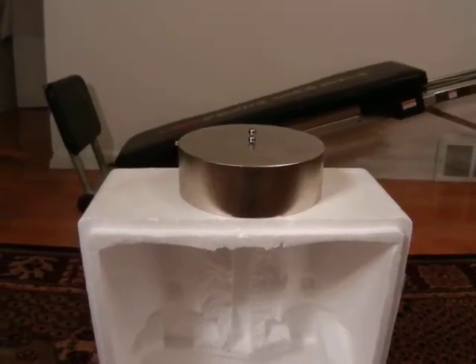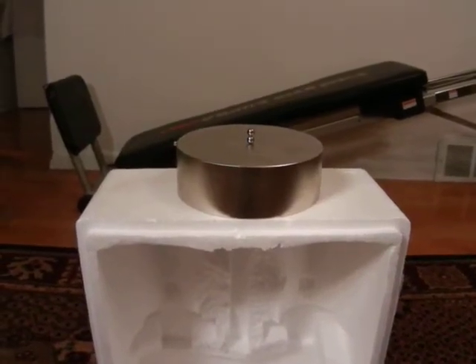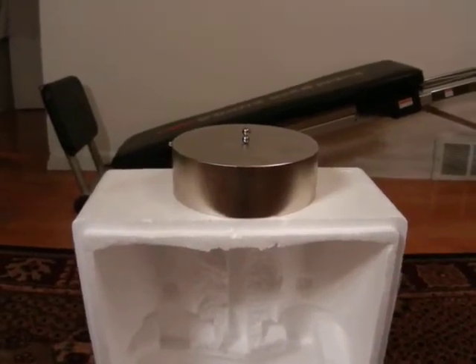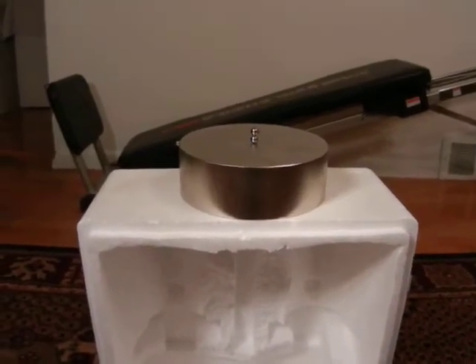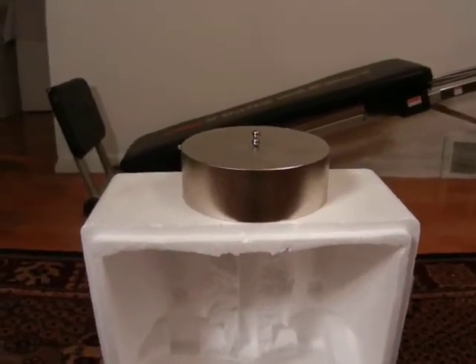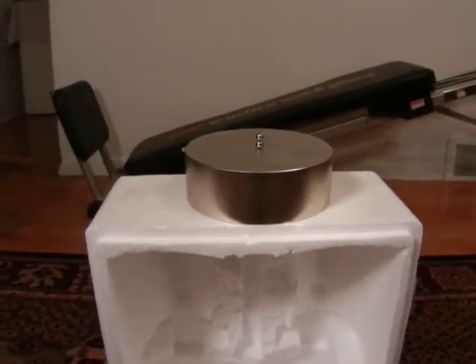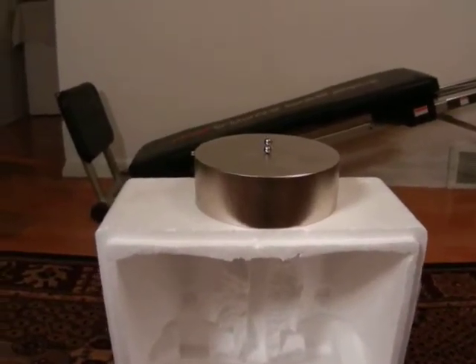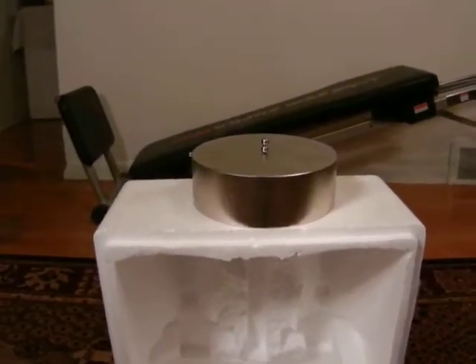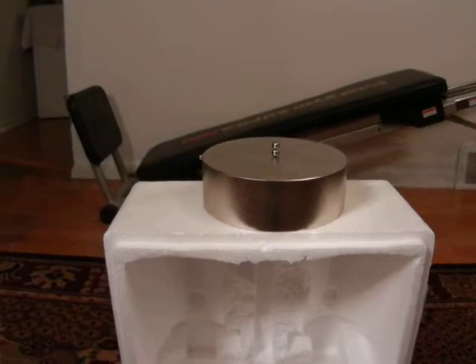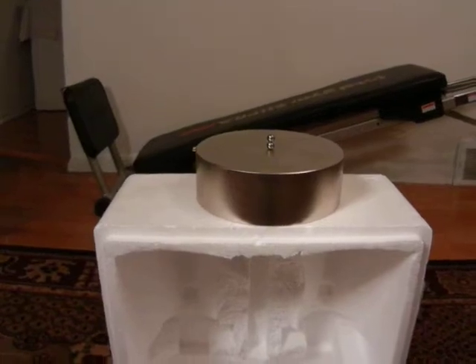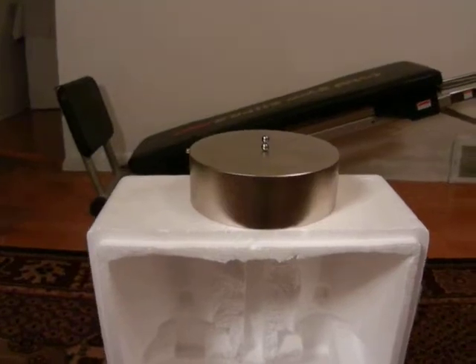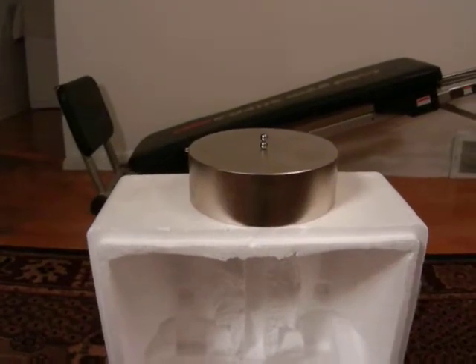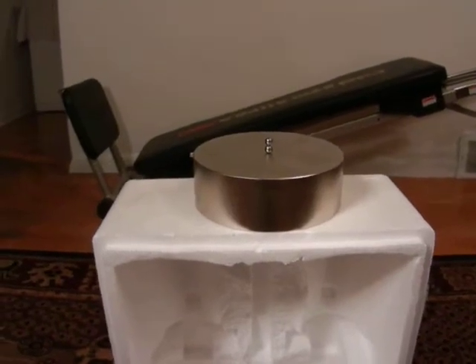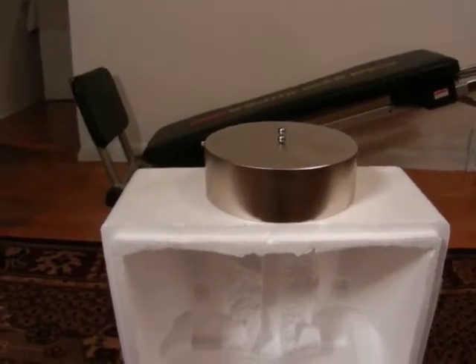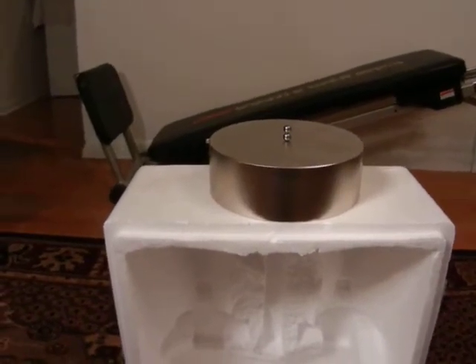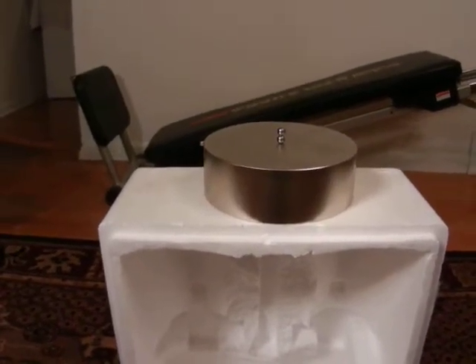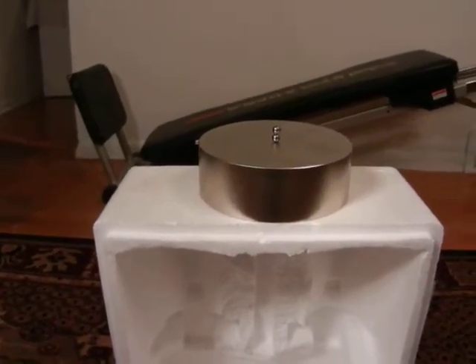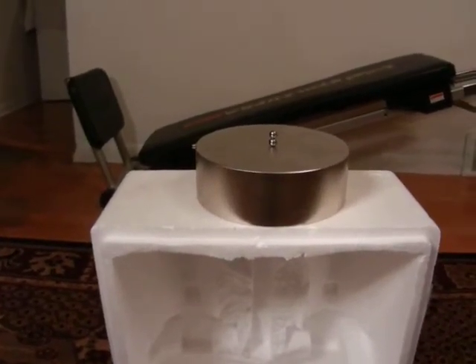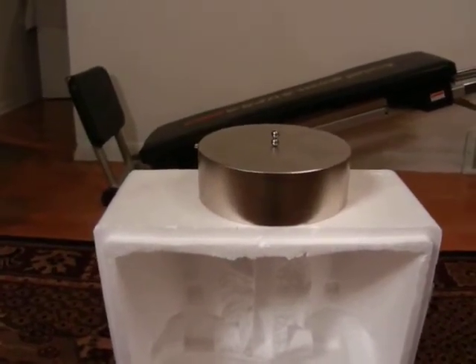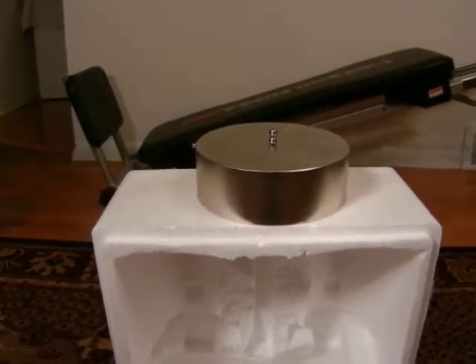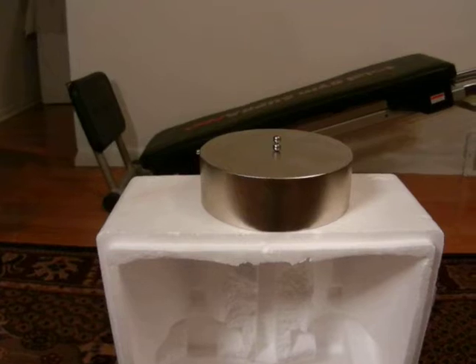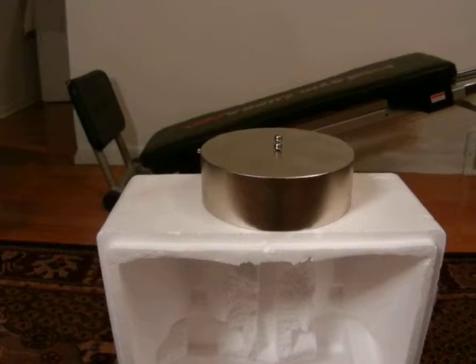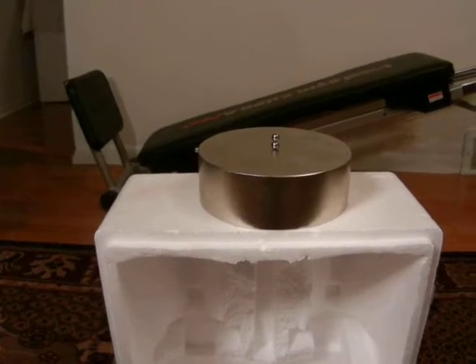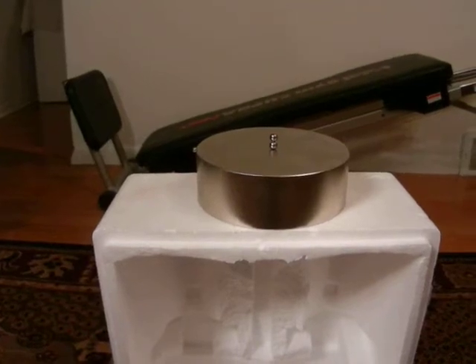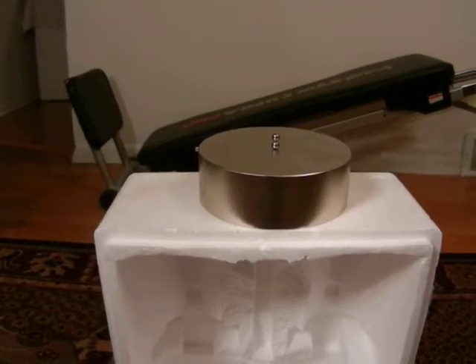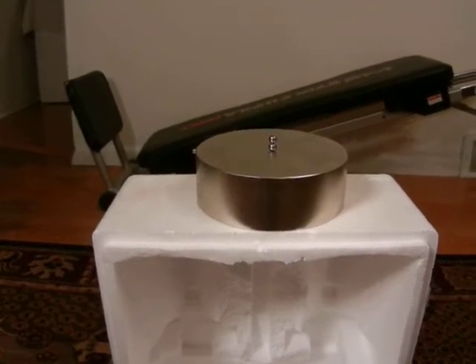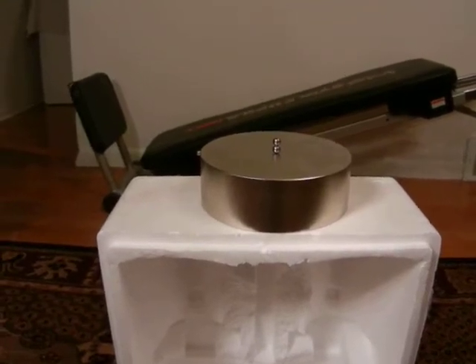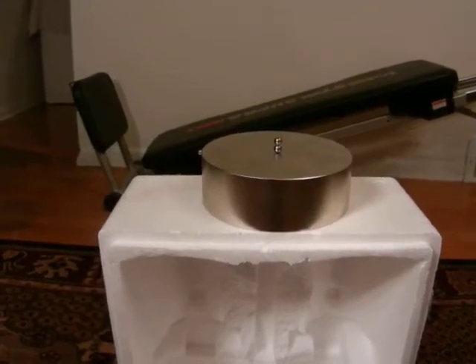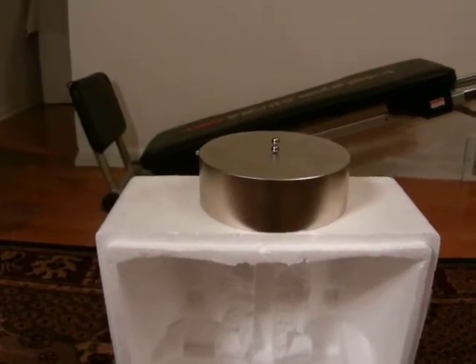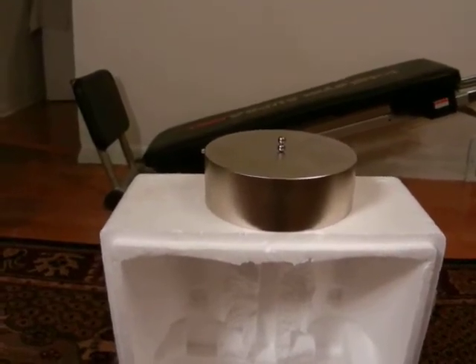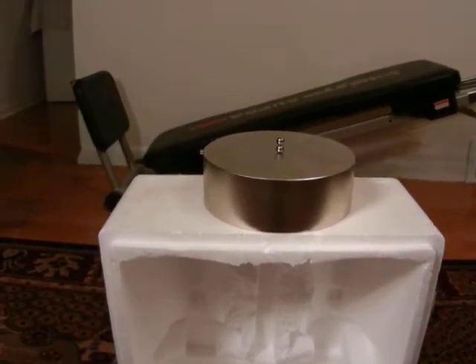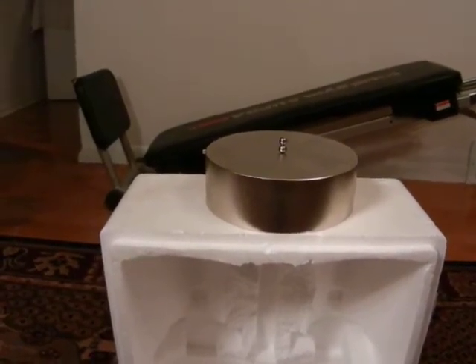Let's take another look at magnetism. Here we have a monster magnet — it's 6 inches by 2 inches thick. It's a N48 Gauss neodymium iron boron composite.